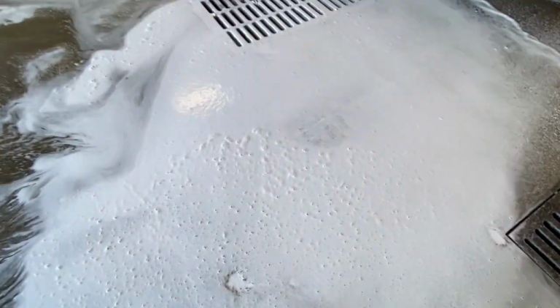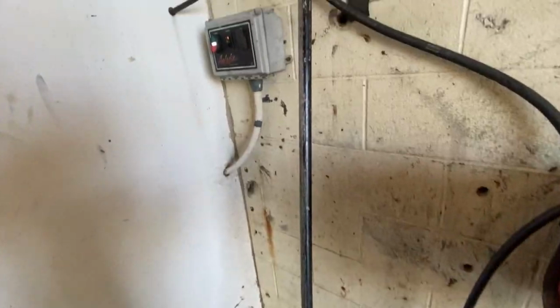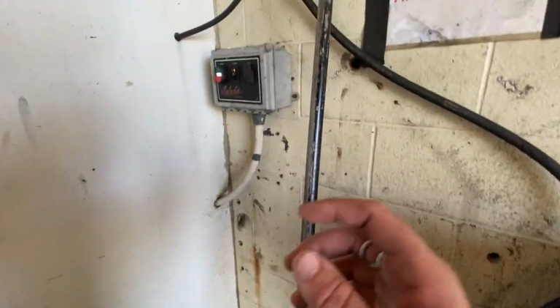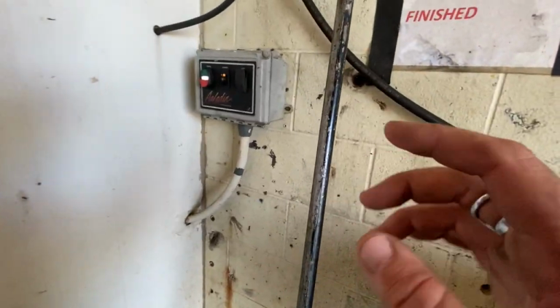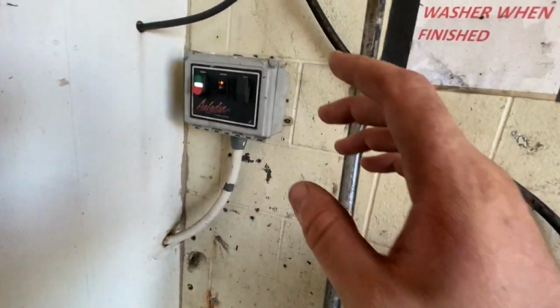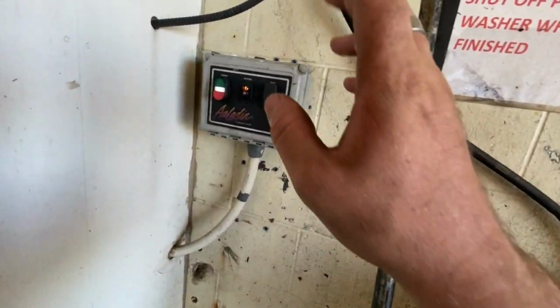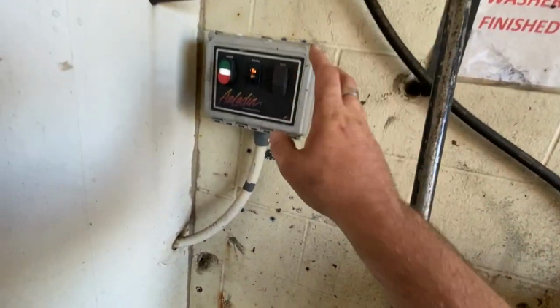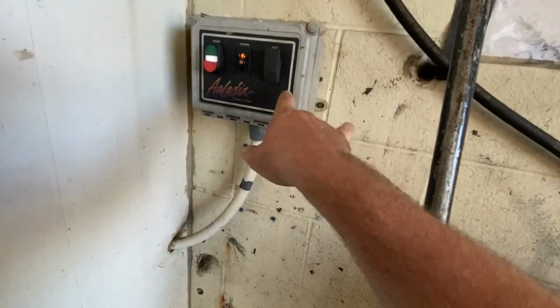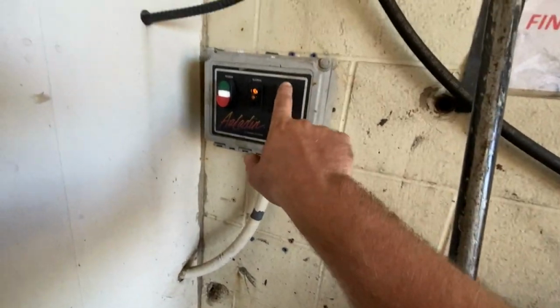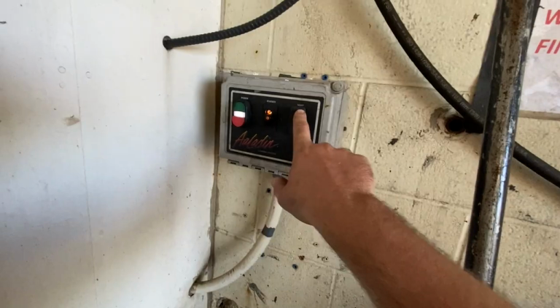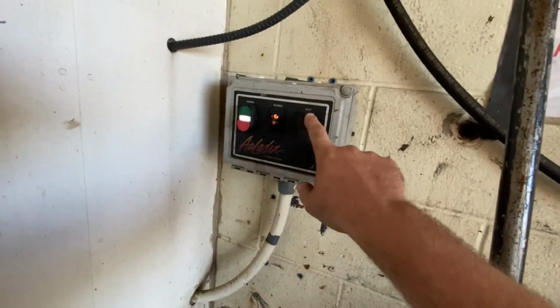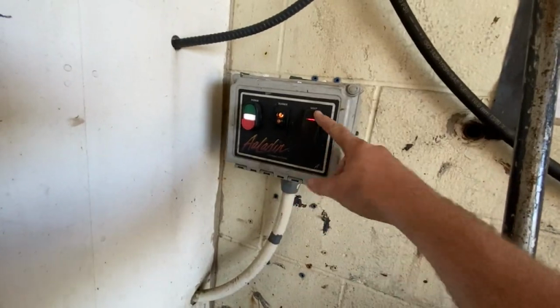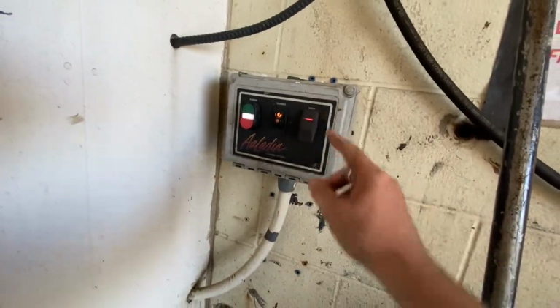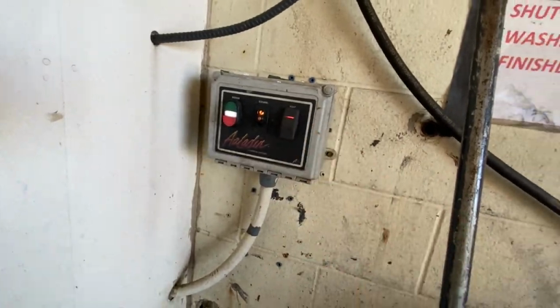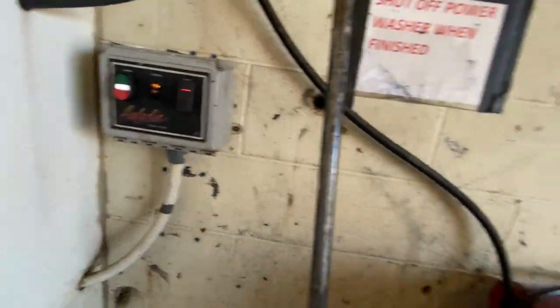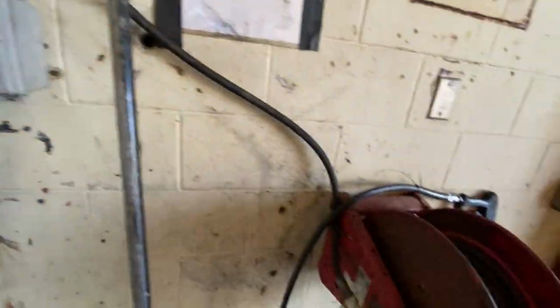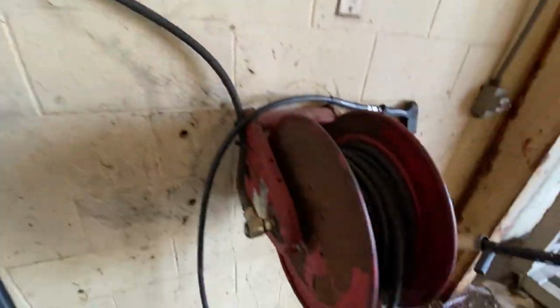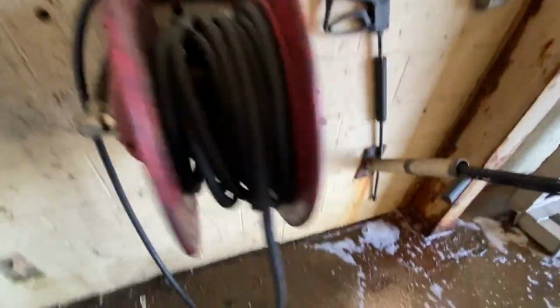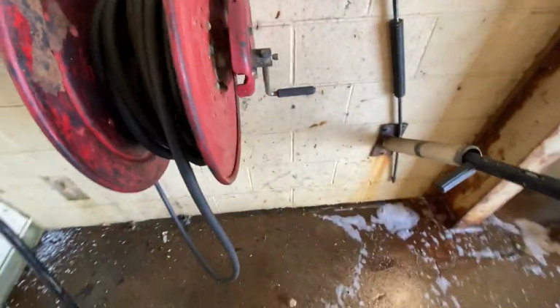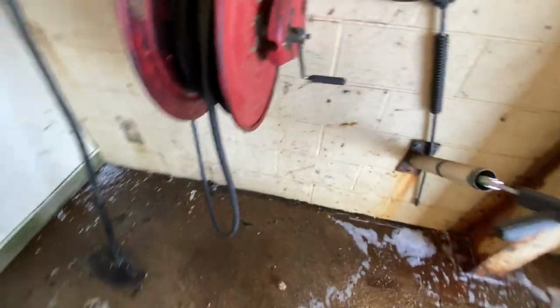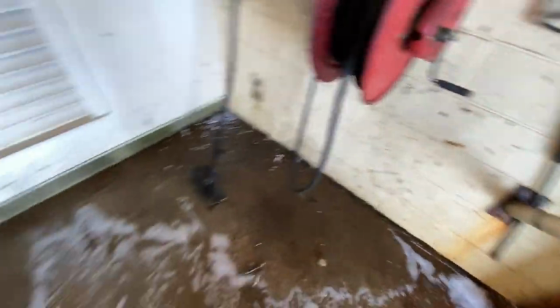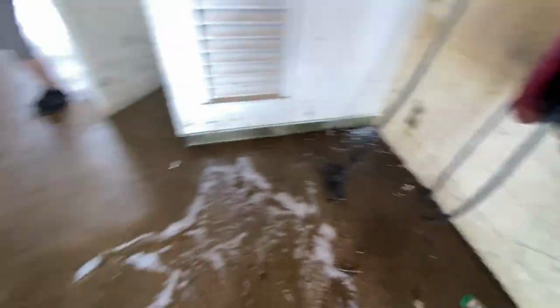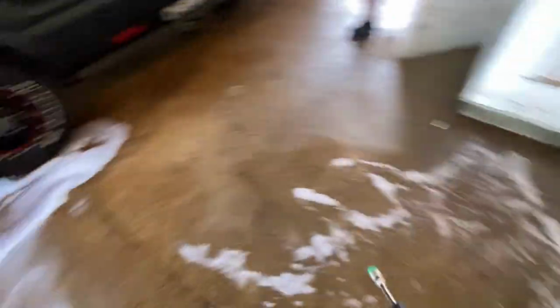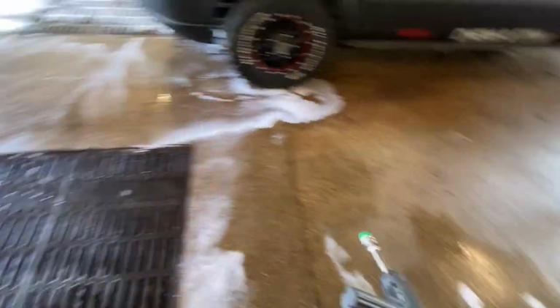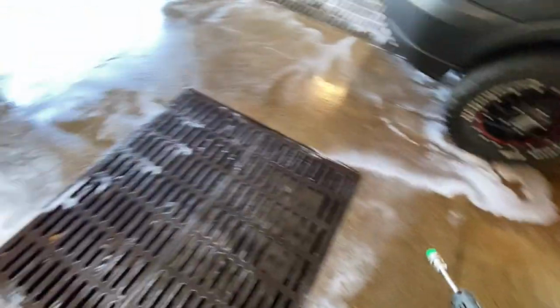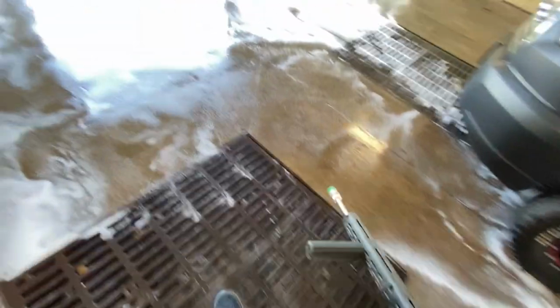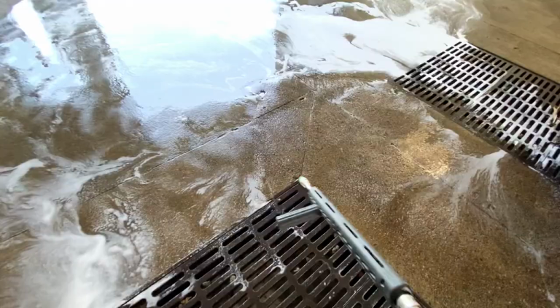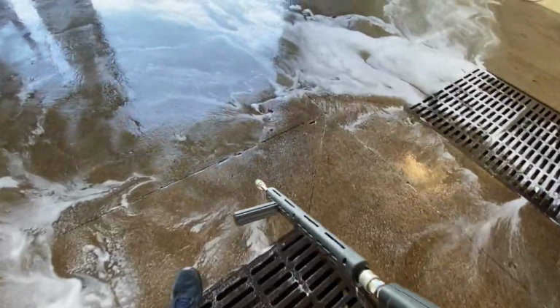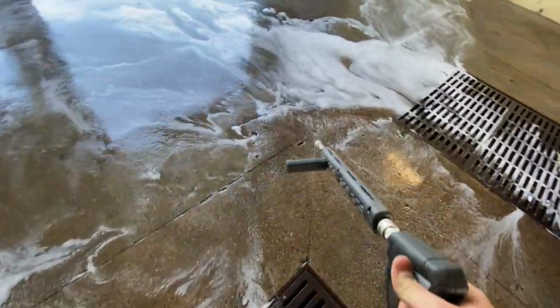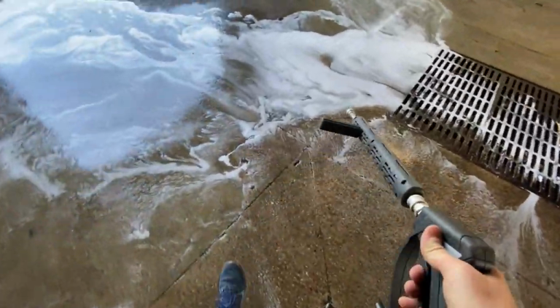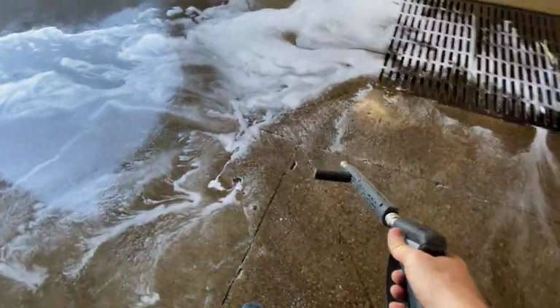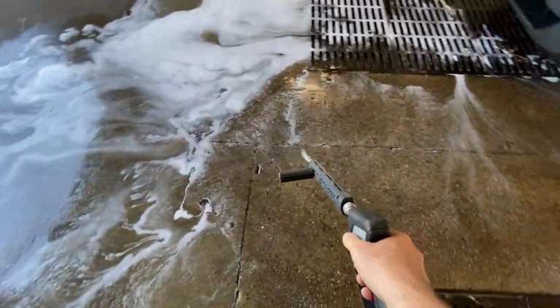All right, so now let's try it the way they used to do it — where they come over here and press this button. Now let's time this and see how long this soap takes to come out.